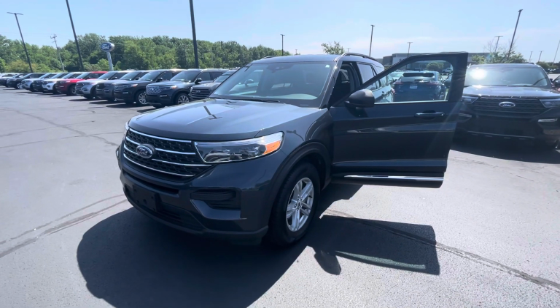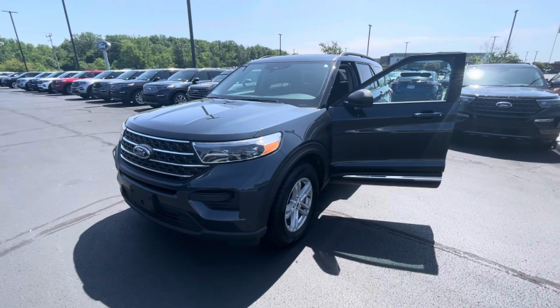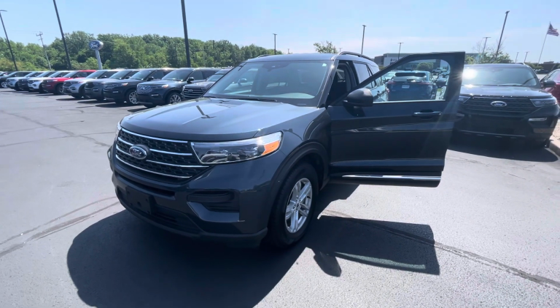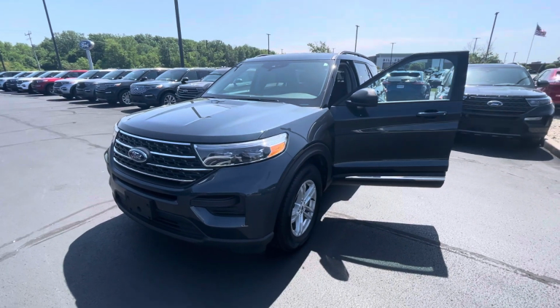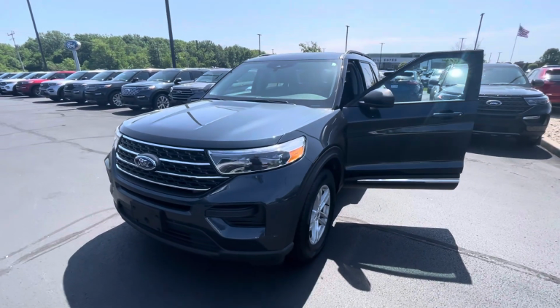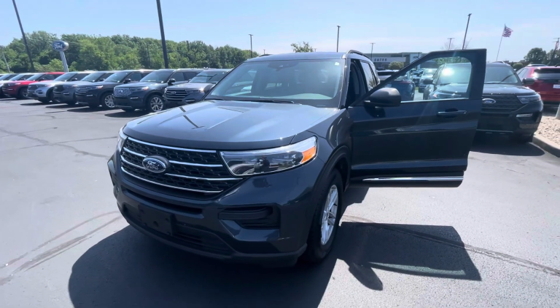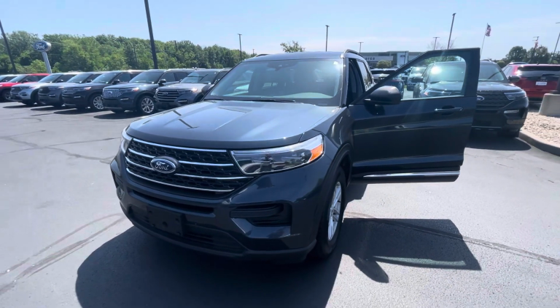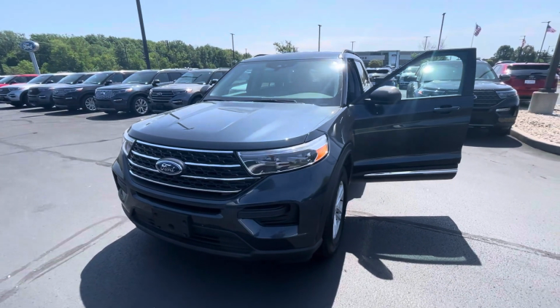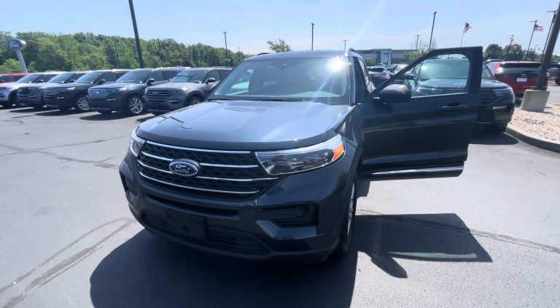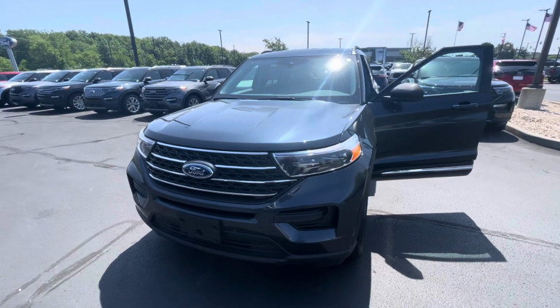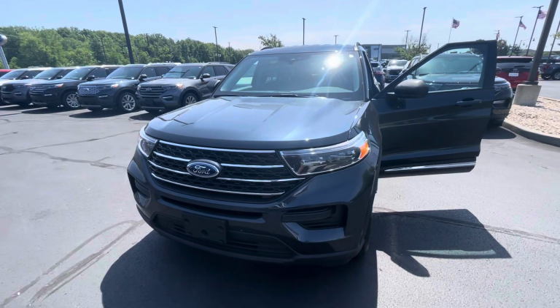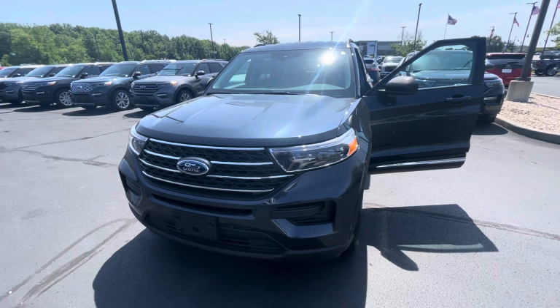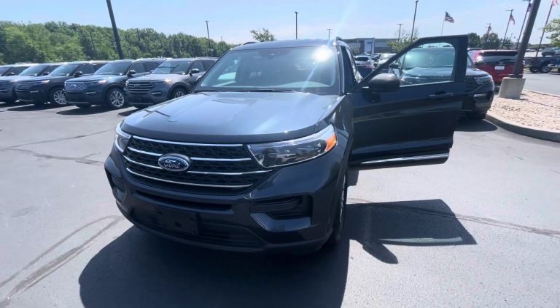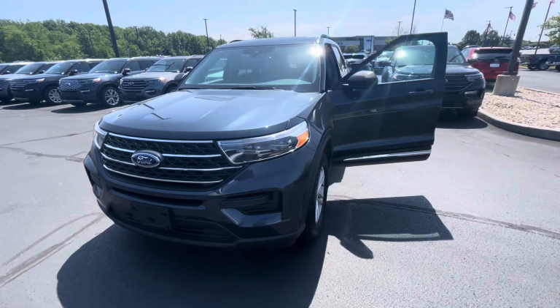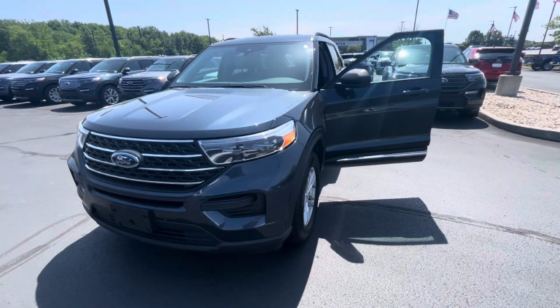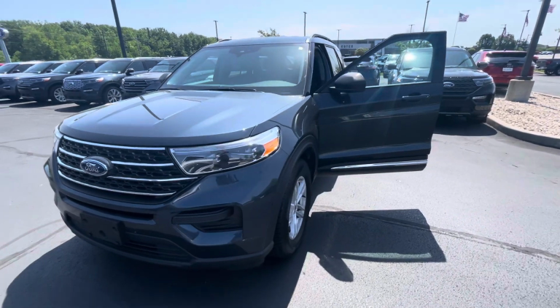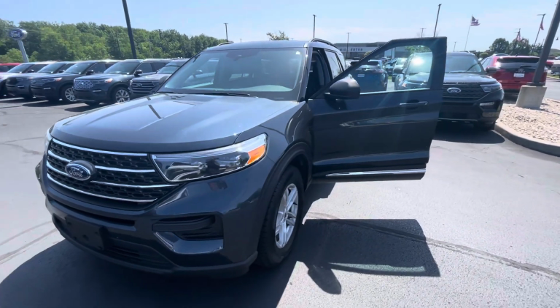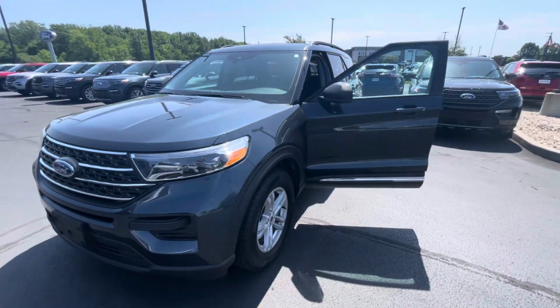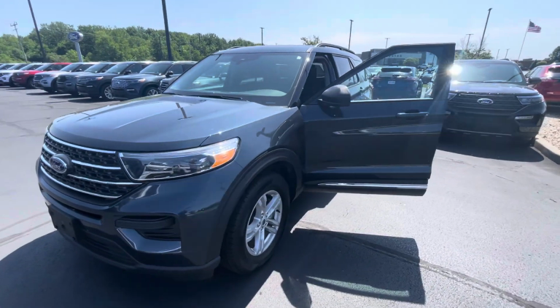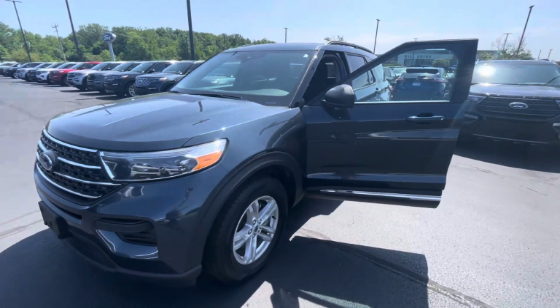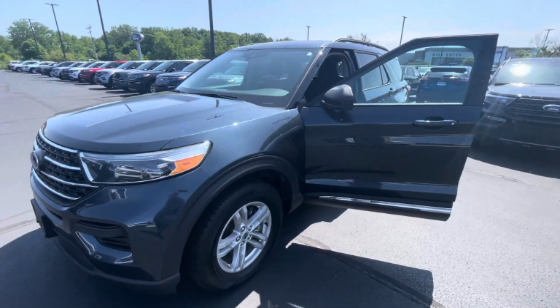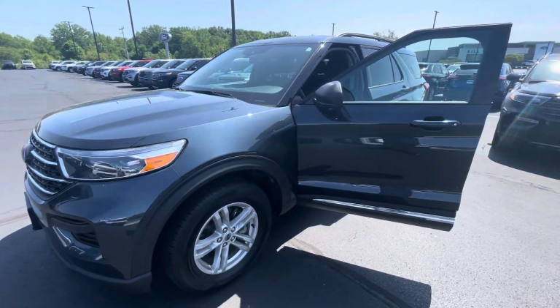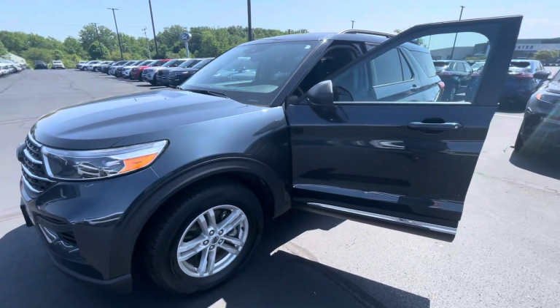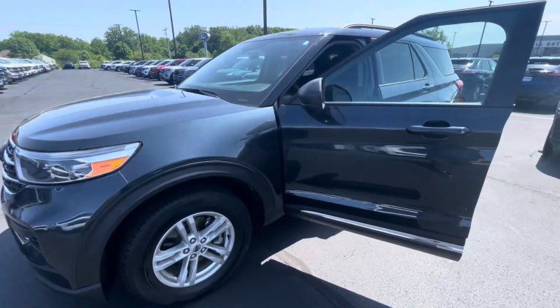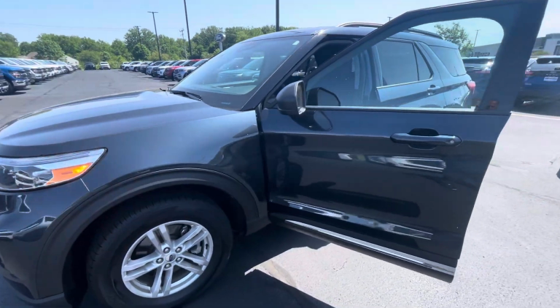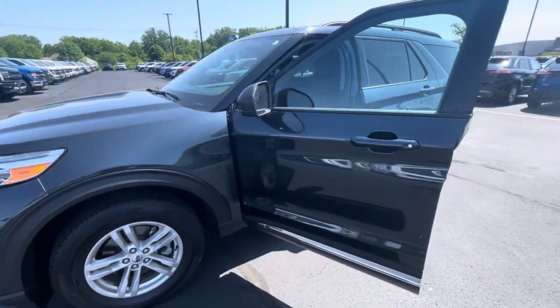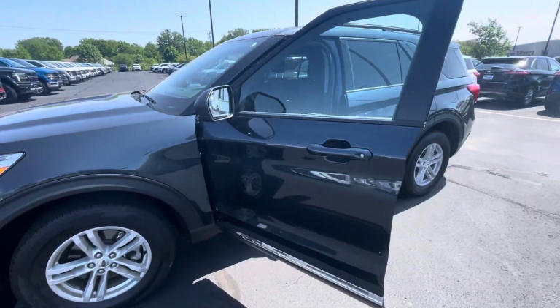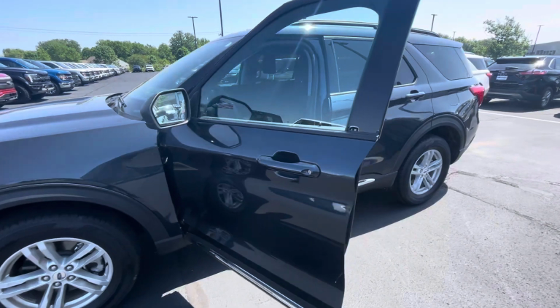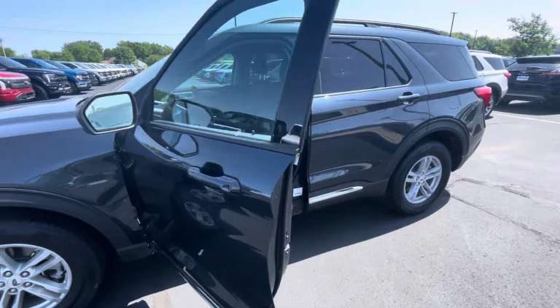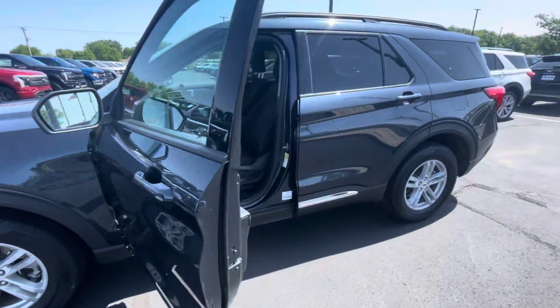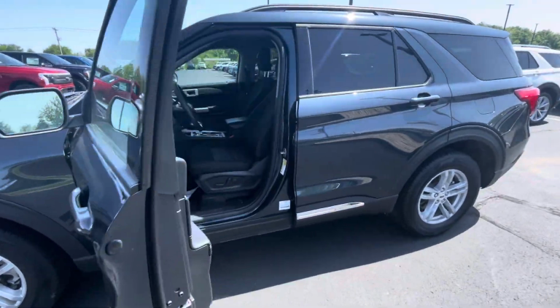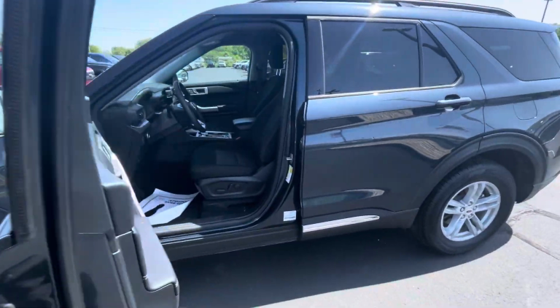Hello, this is Rick with Bill Estes Ford and this is a look at a 2024 Ford Explorer. I'm going to do a quick walk around video of the Explorer for you.